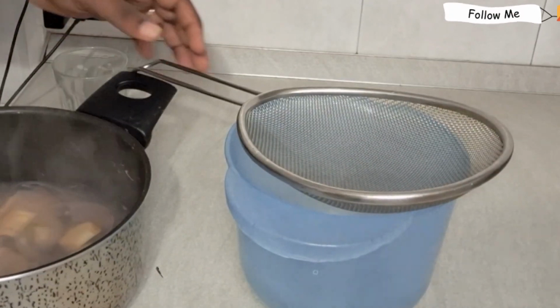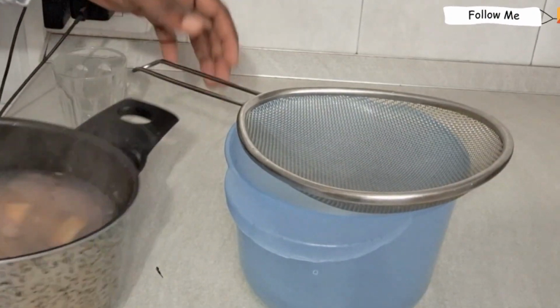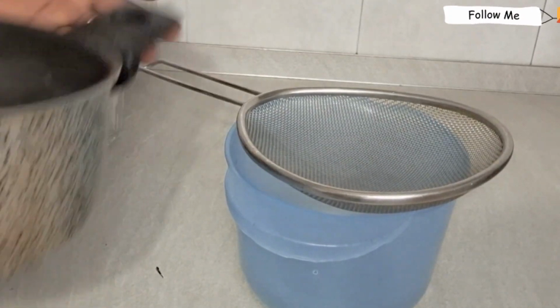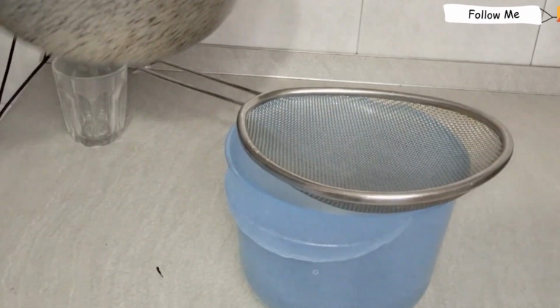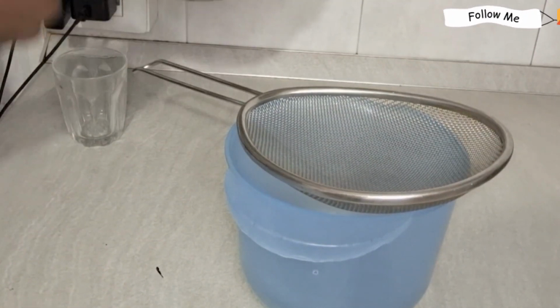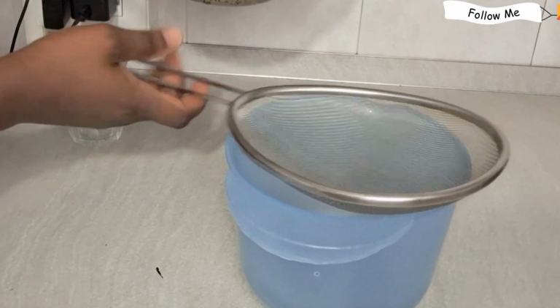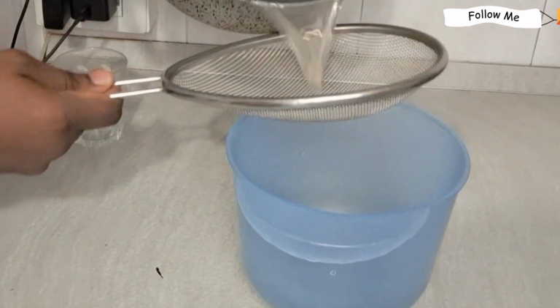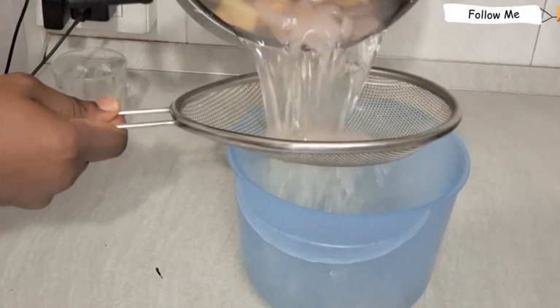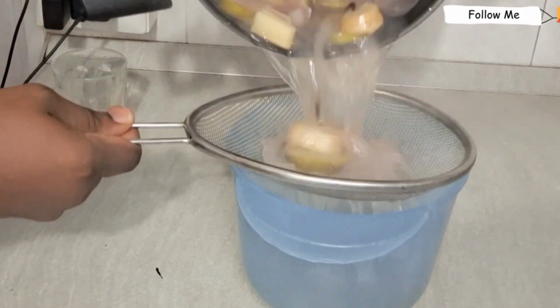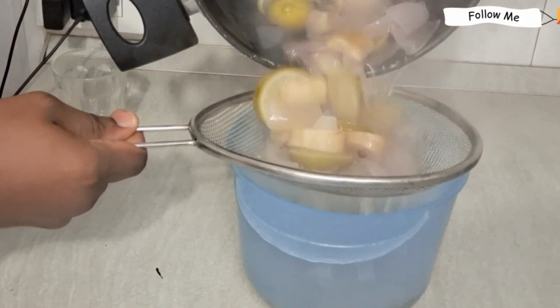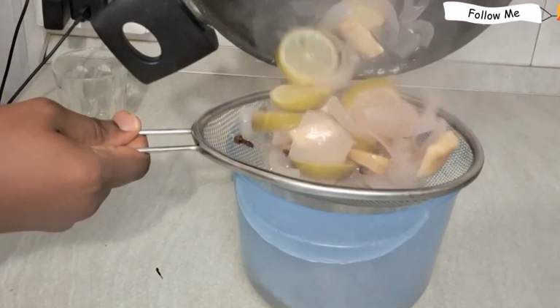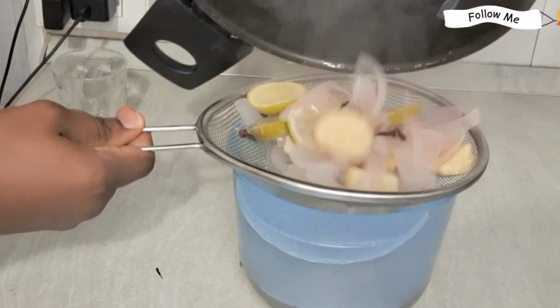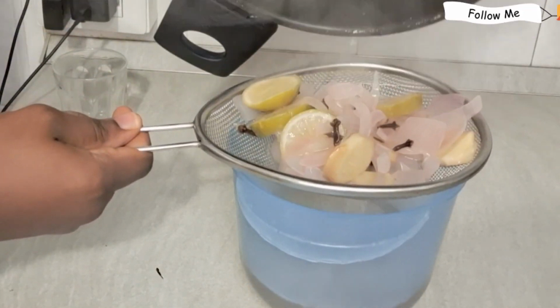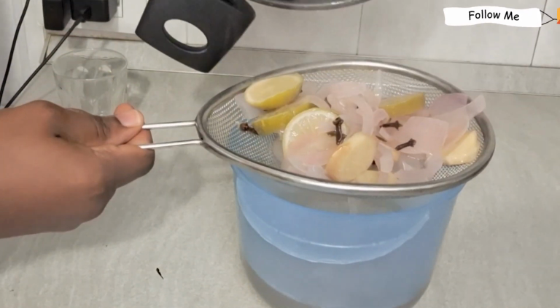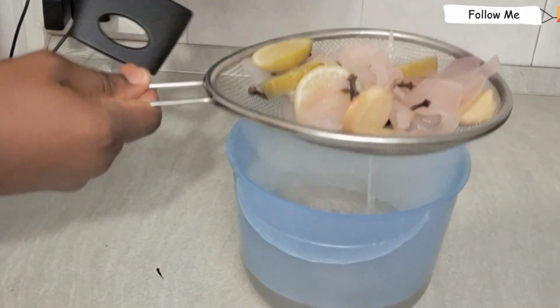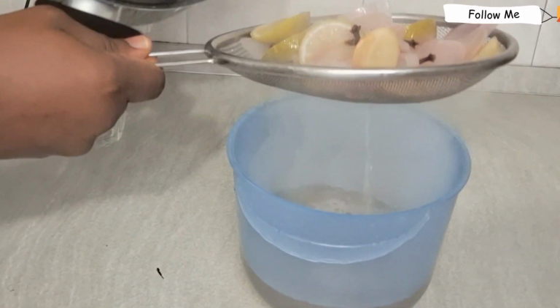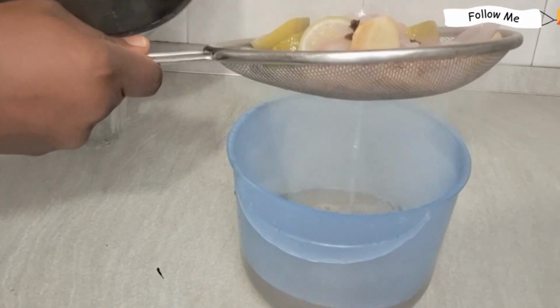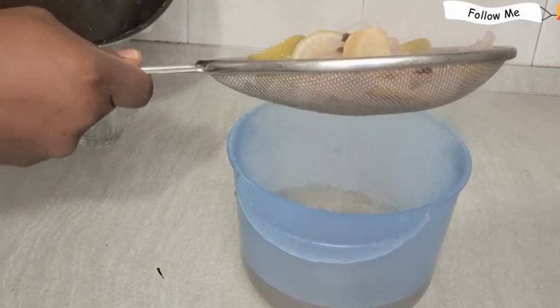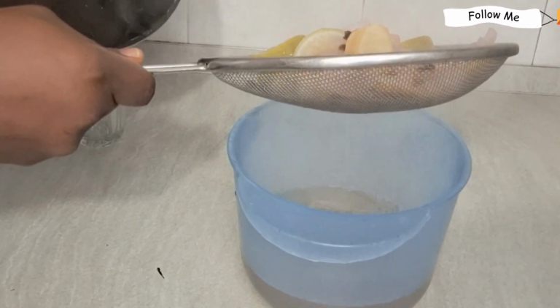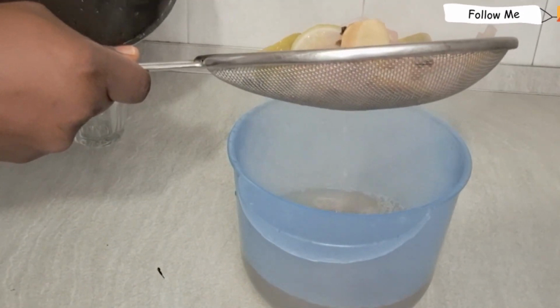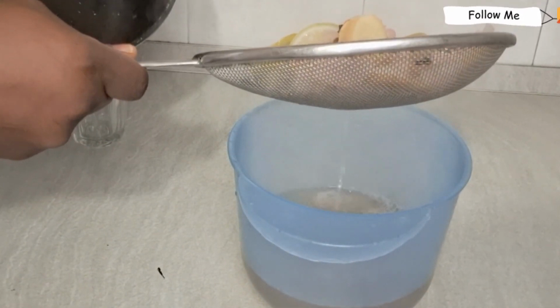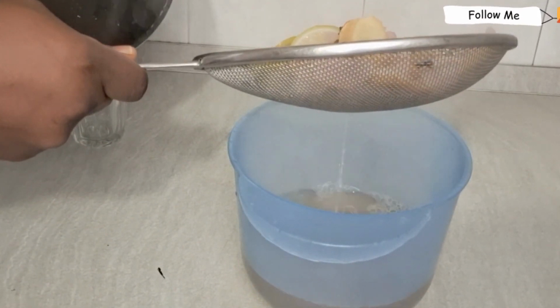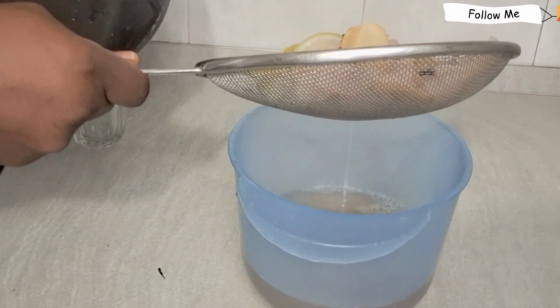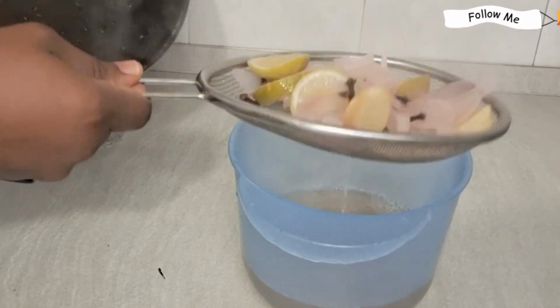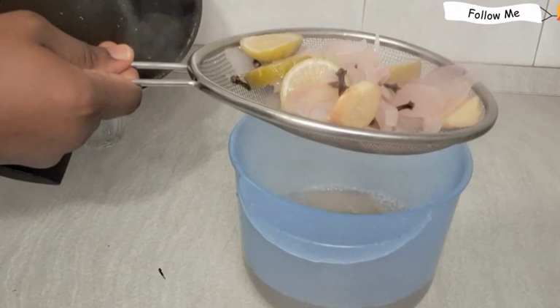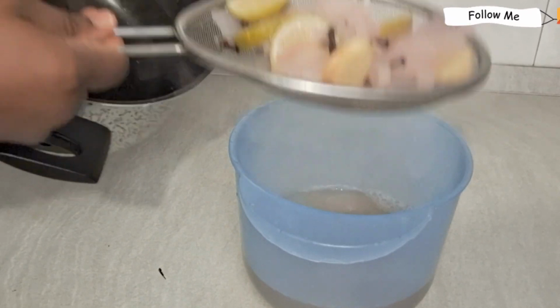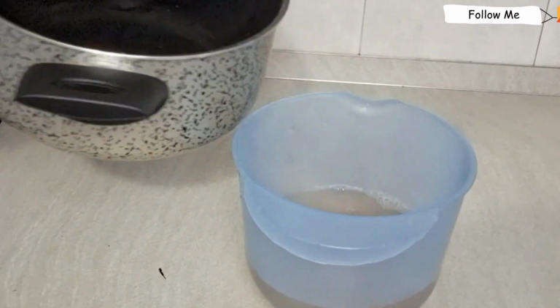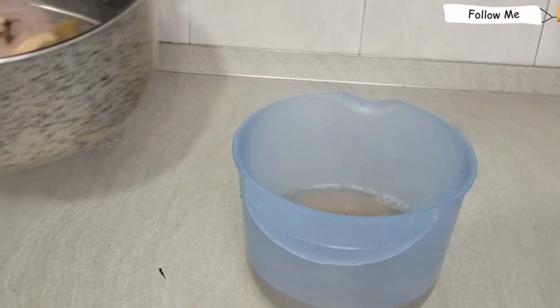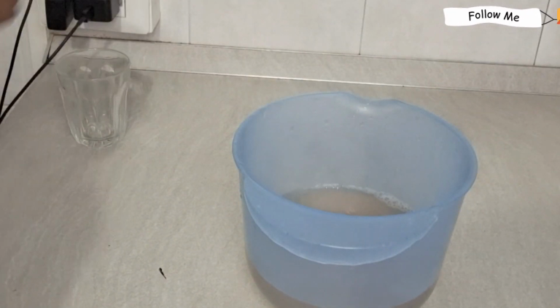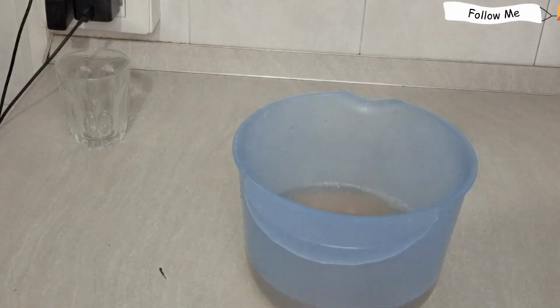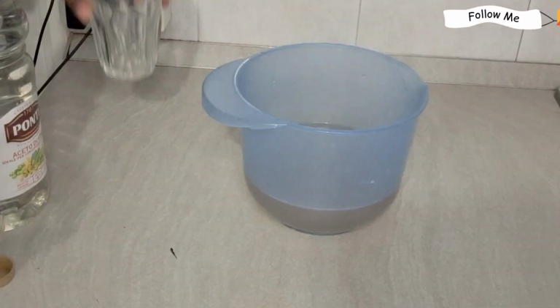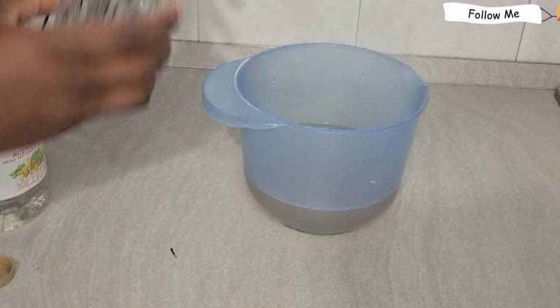If you have bay leaf, you can add it to this. If you don't have it, you can do without it.